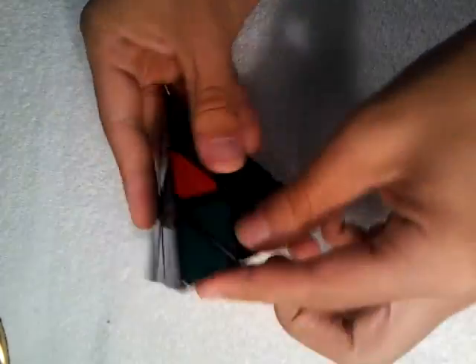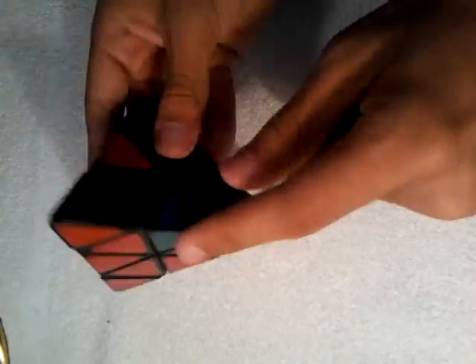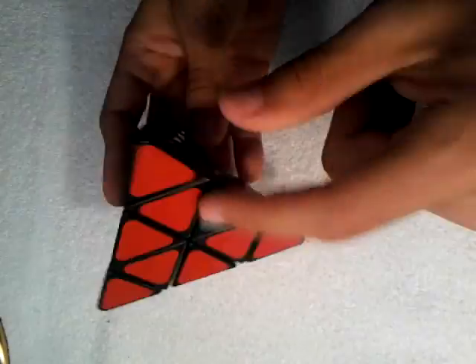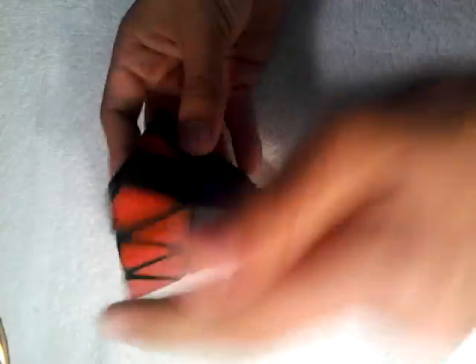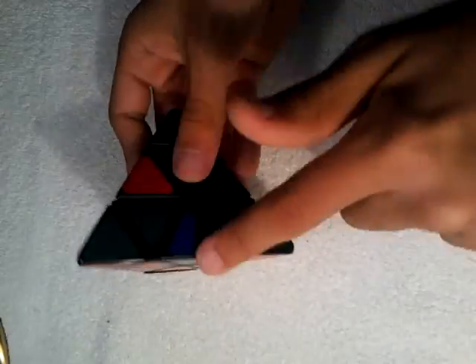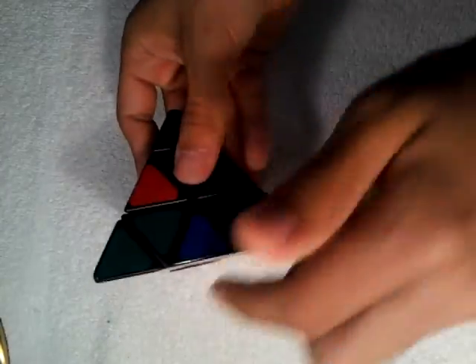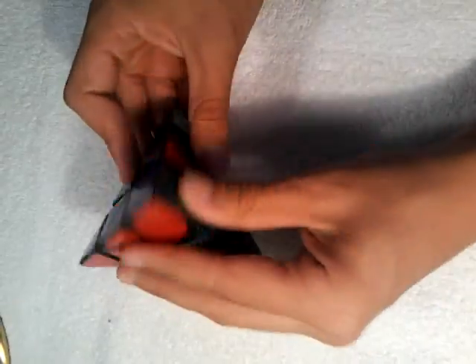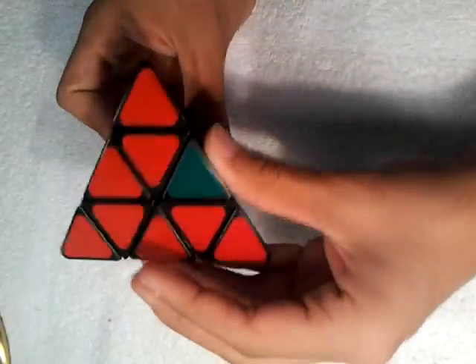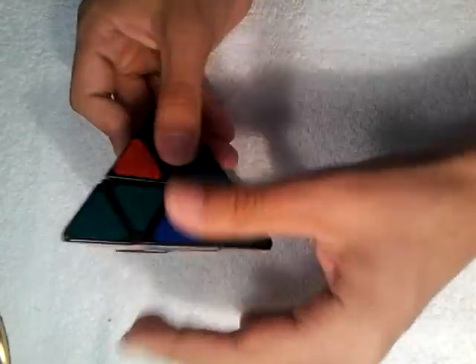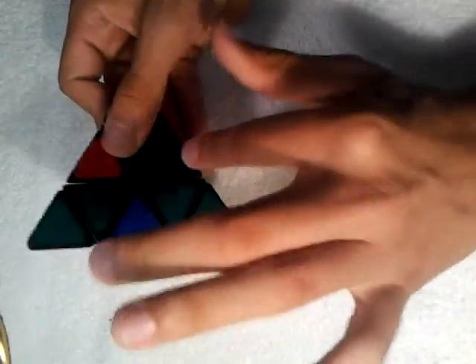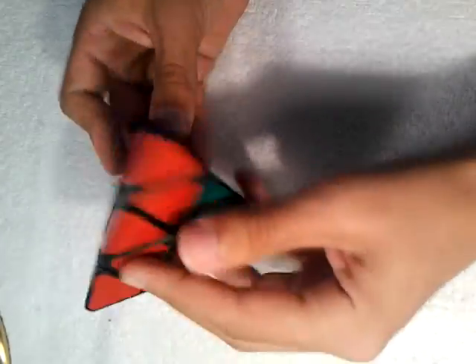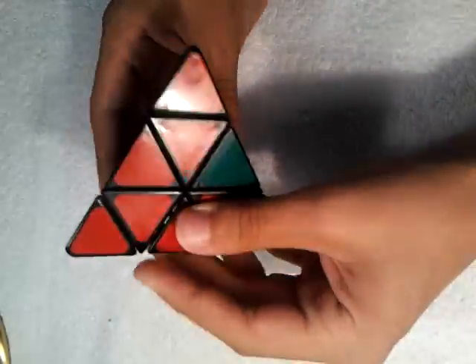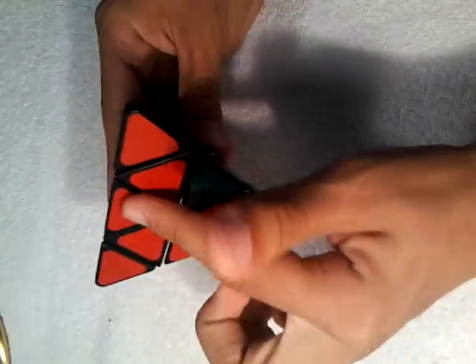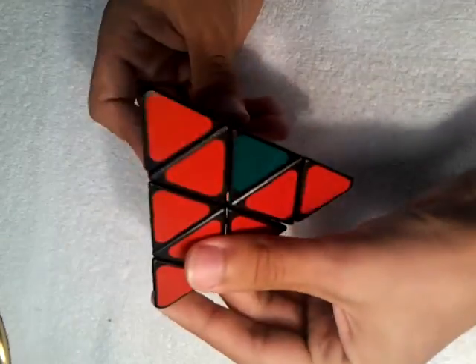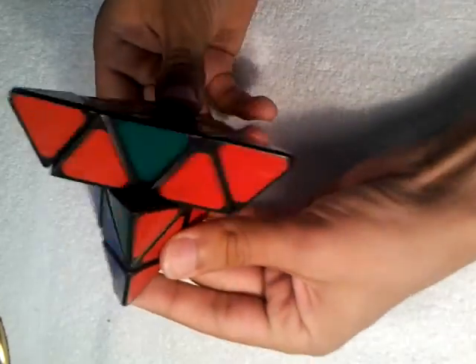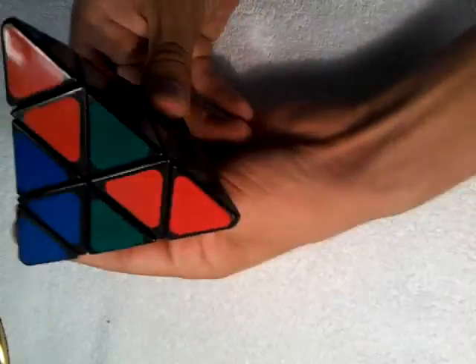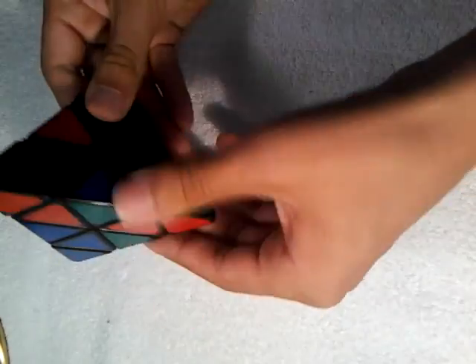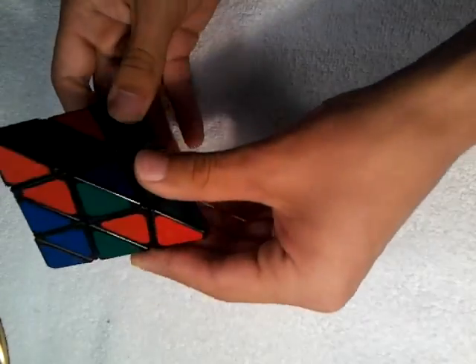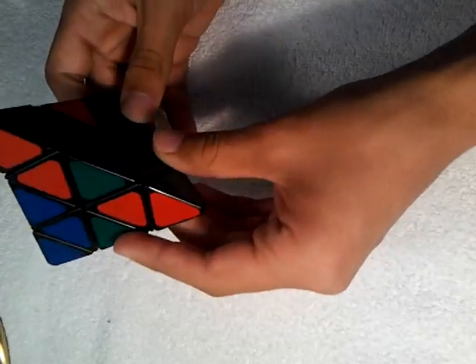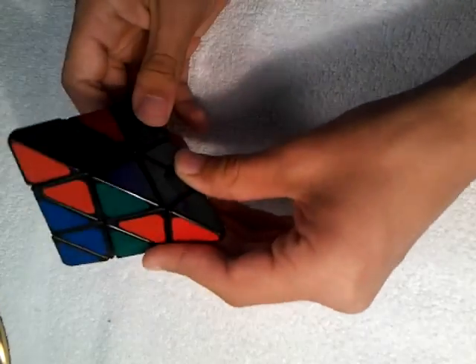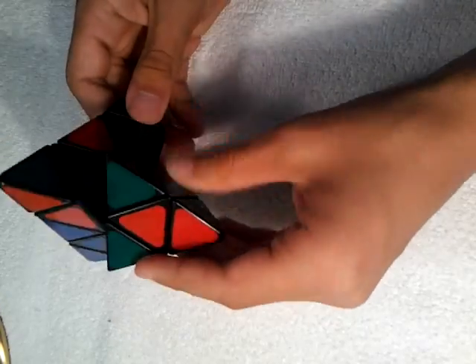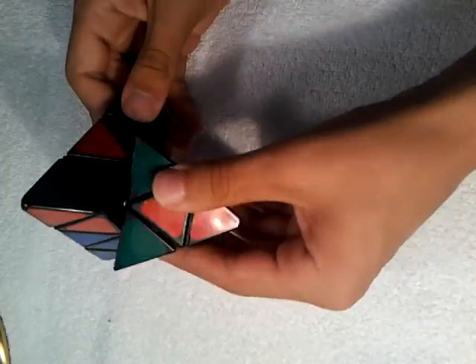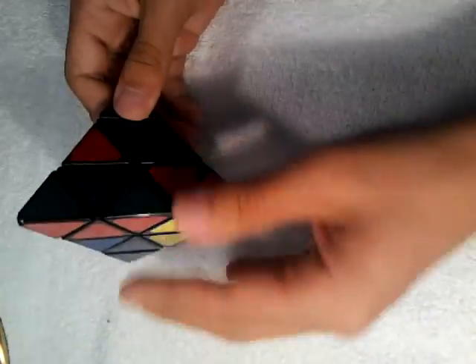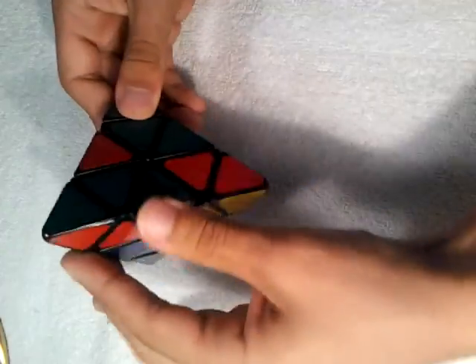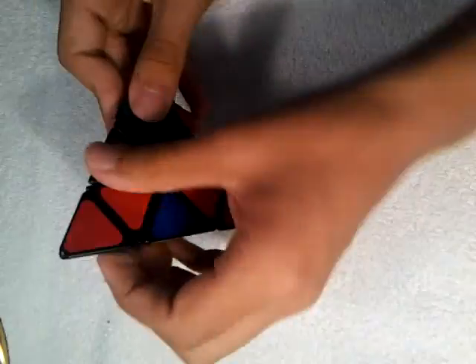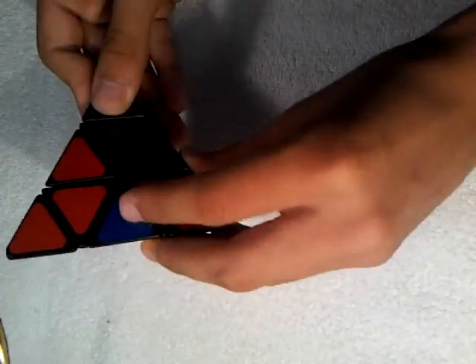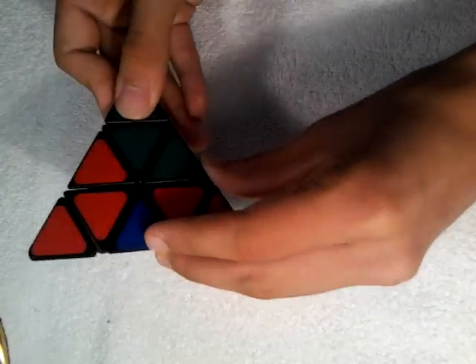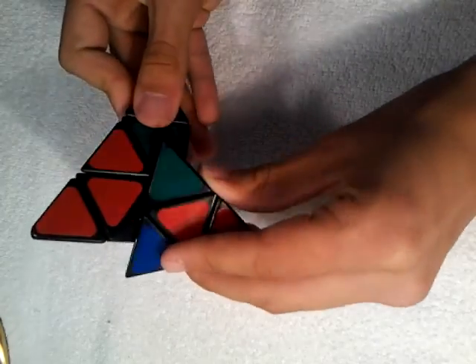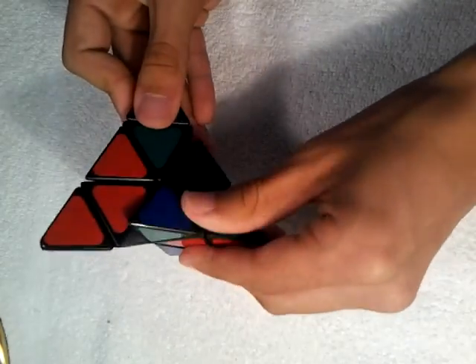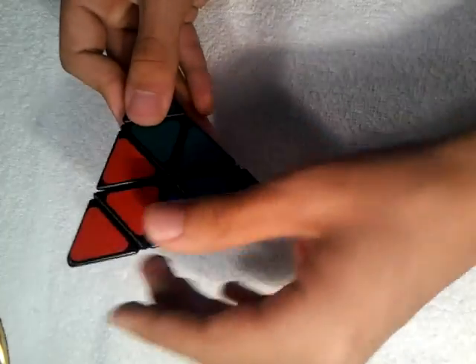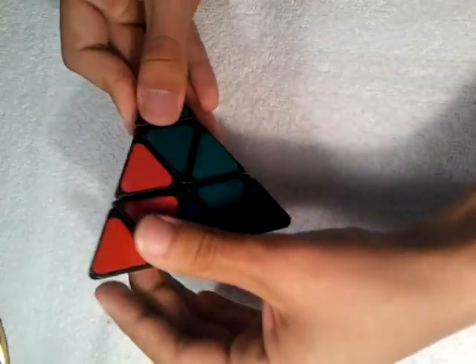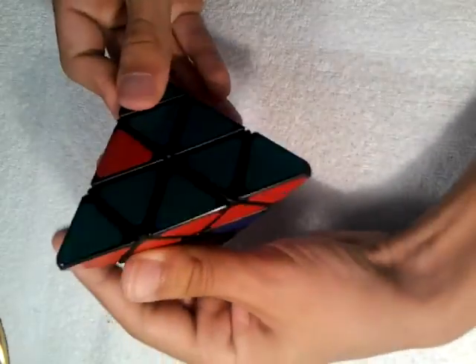That should leave you with only three pieces left. So this is the green side. We're going to look for the green pieces out of place. You're going to bring it down, back down, bring it up, over, bring the left up, and bring it back.